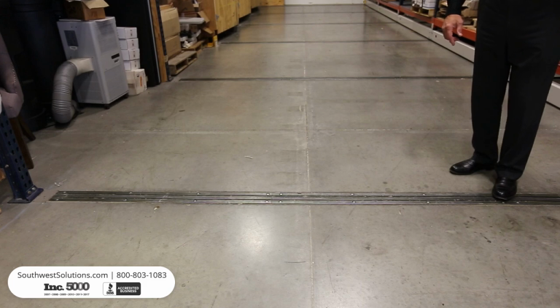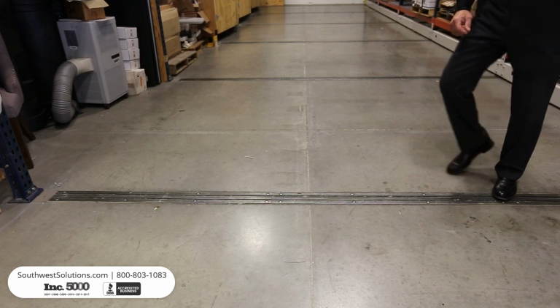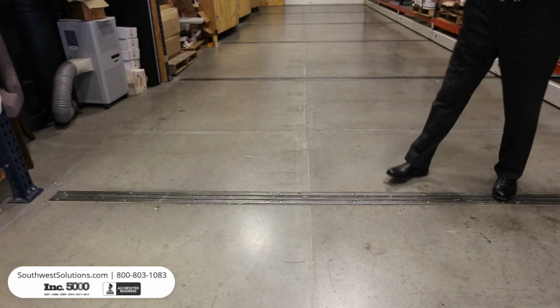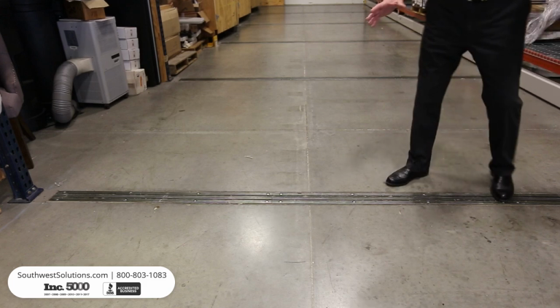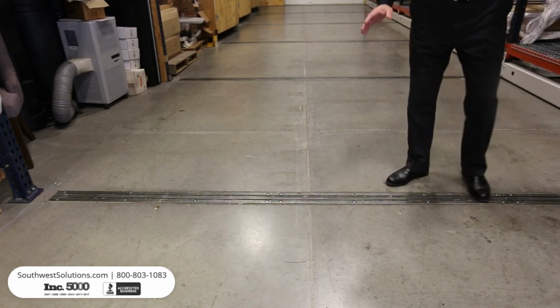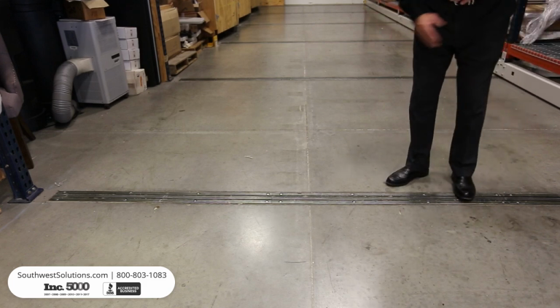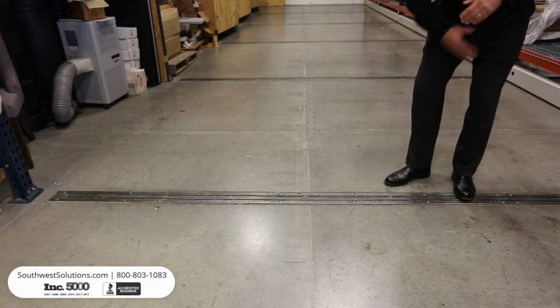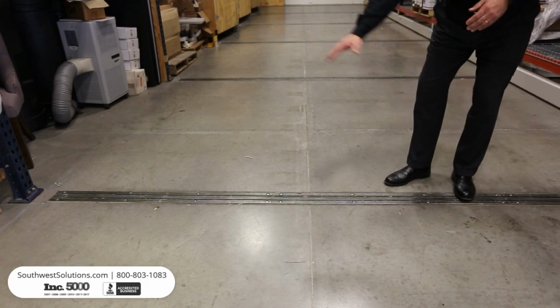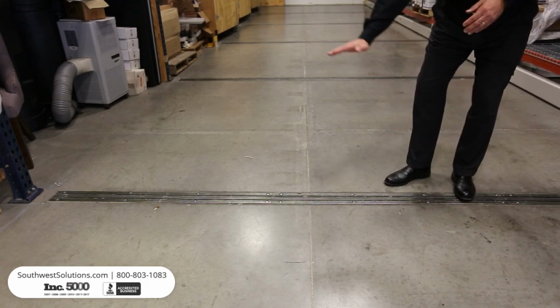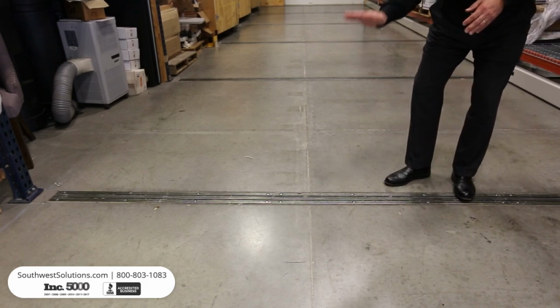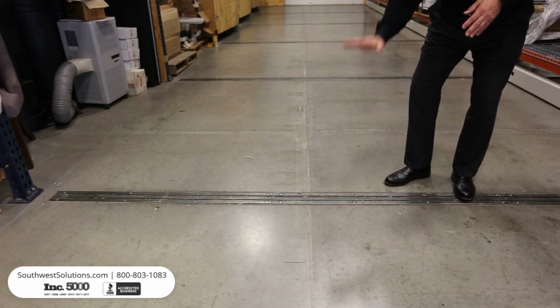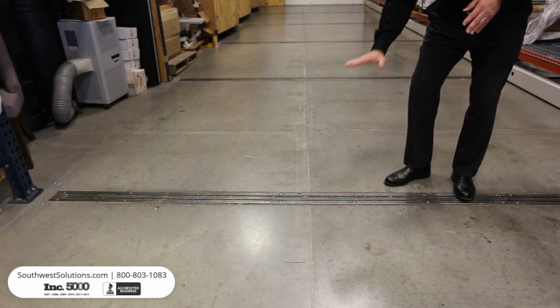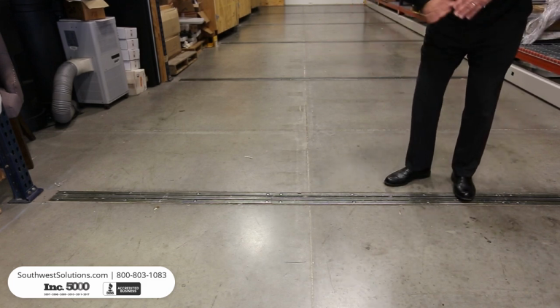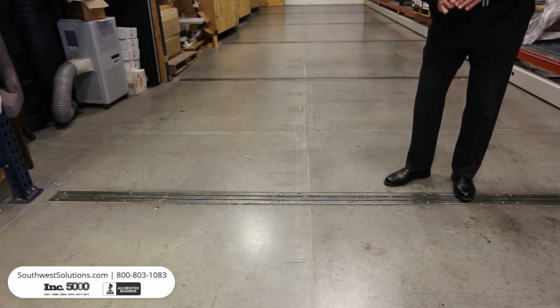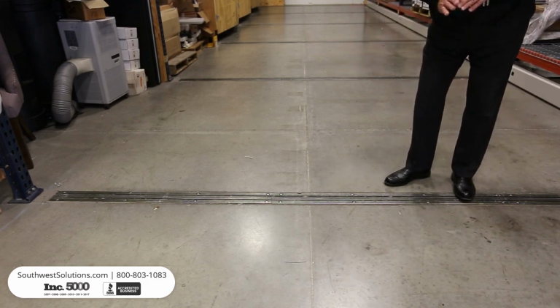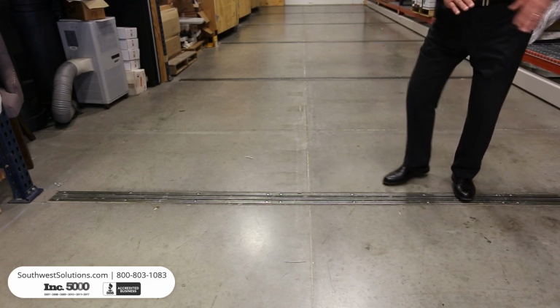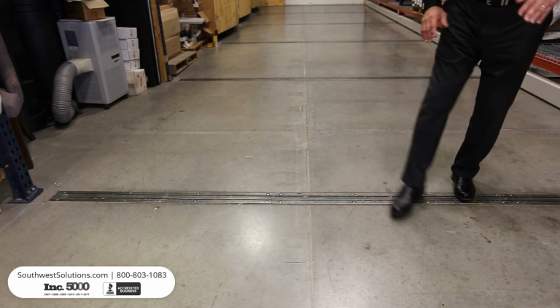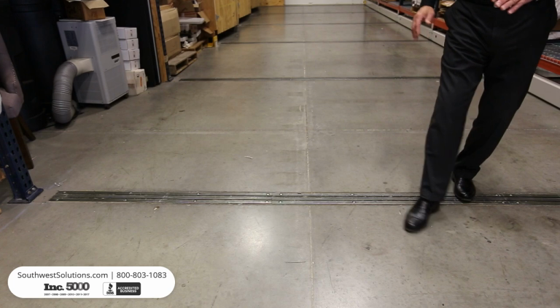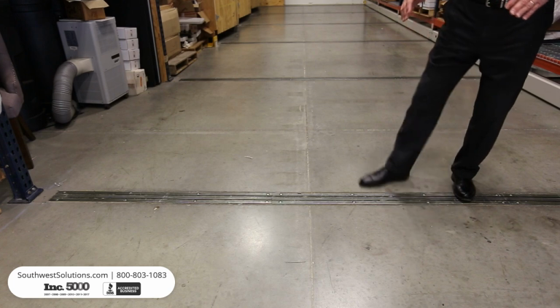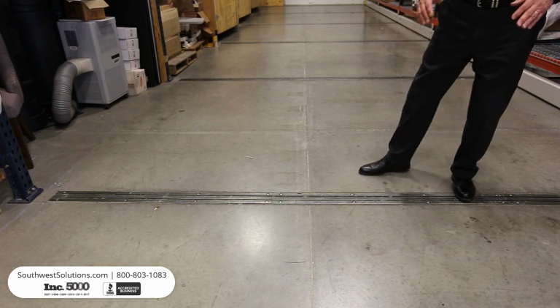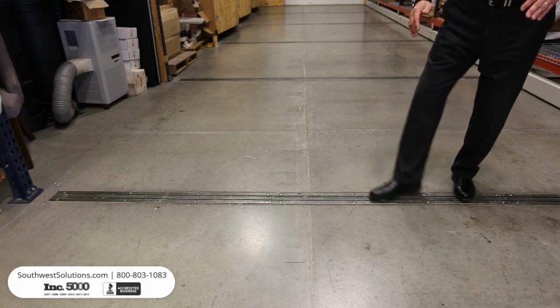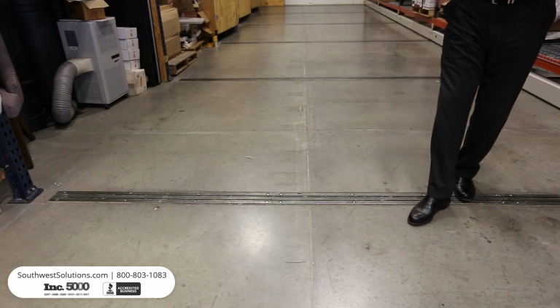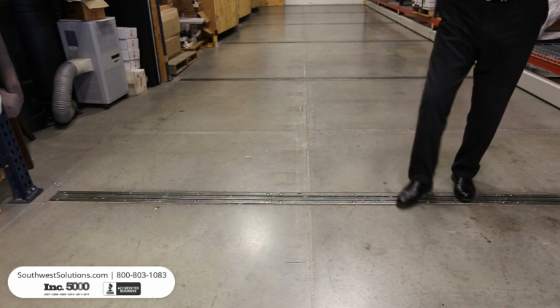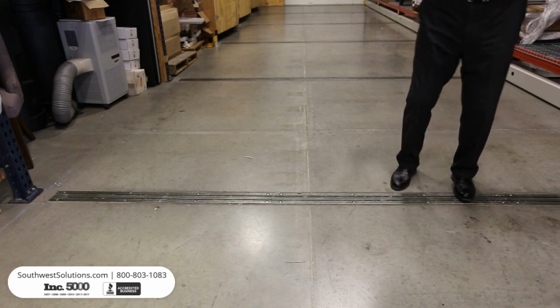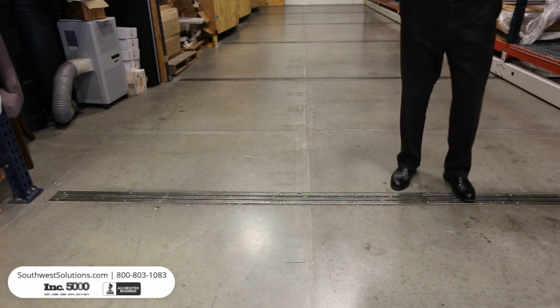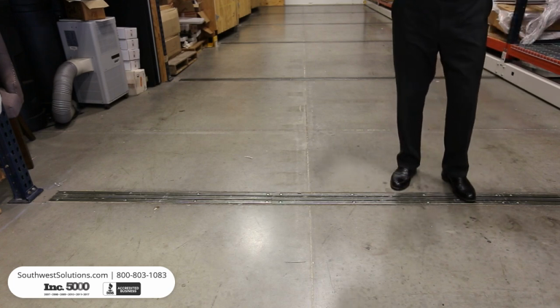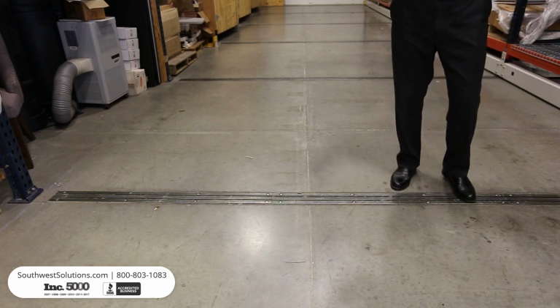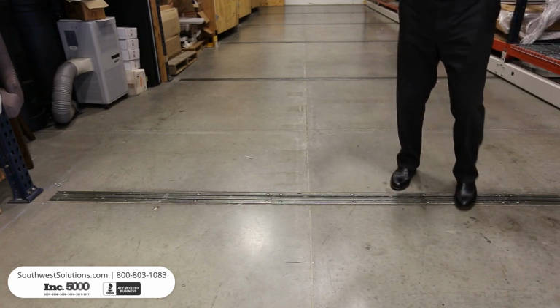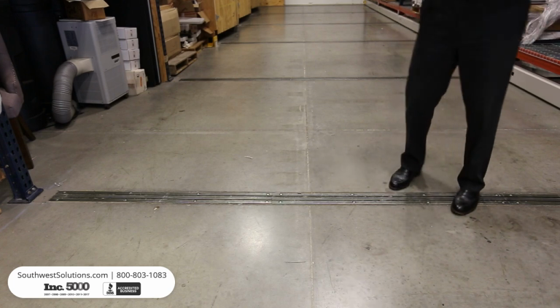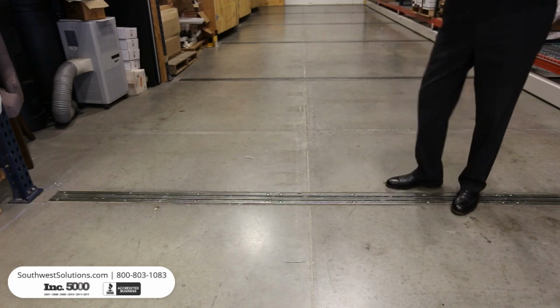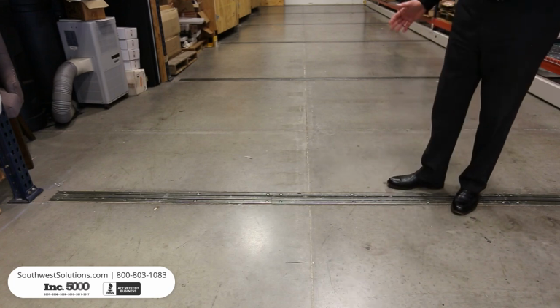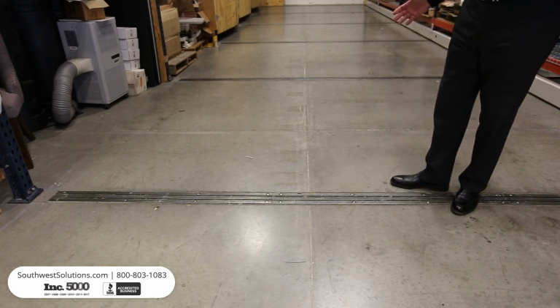When we install a system, we saw cut the floor and submerge the structural steel rails, resulting in a smooth surface so the fork truck gets no interruption in terms of its normal flow.